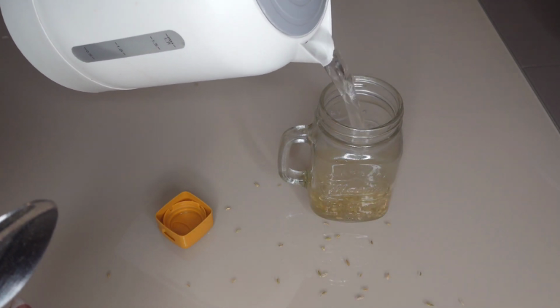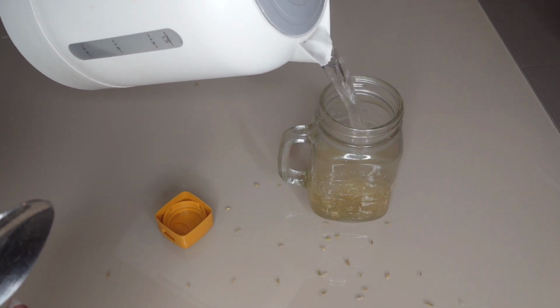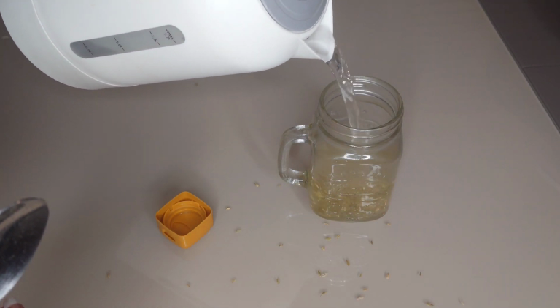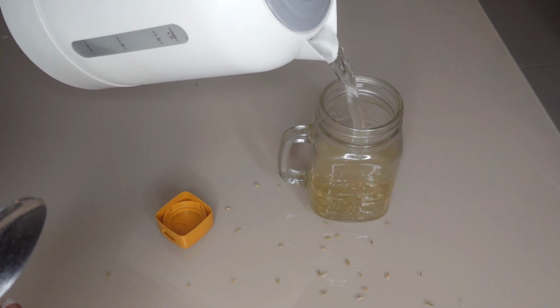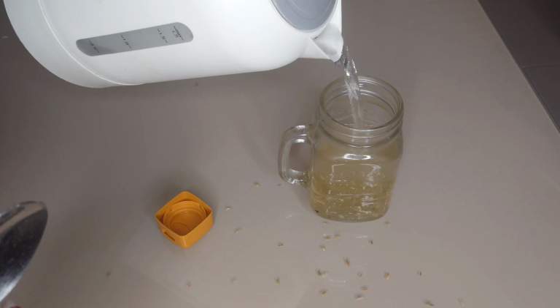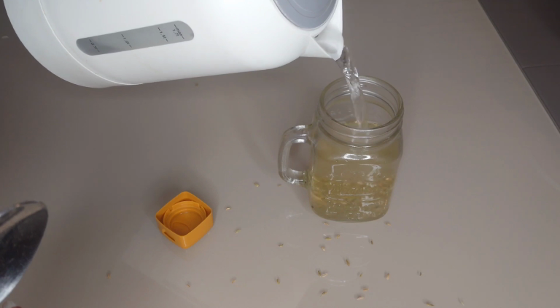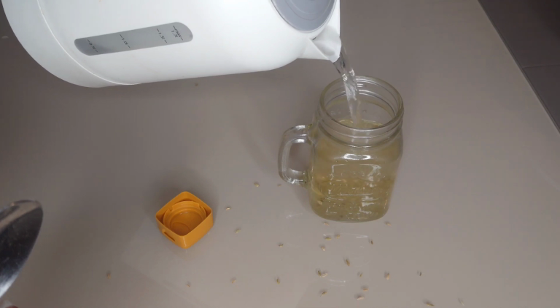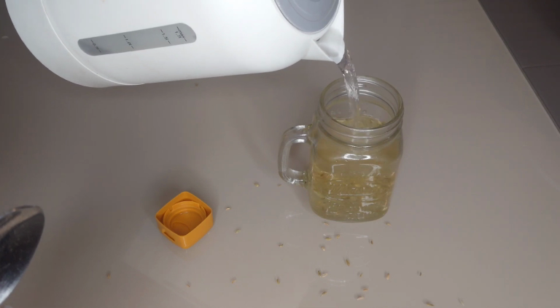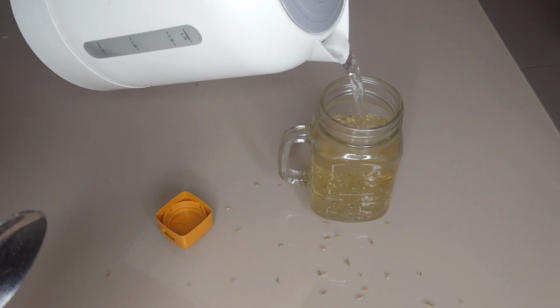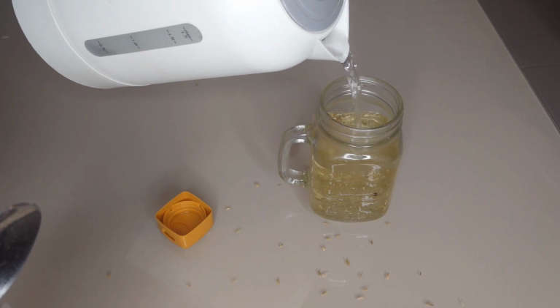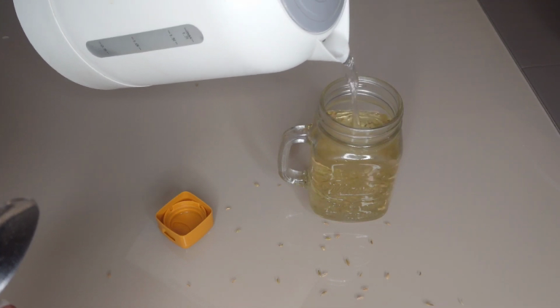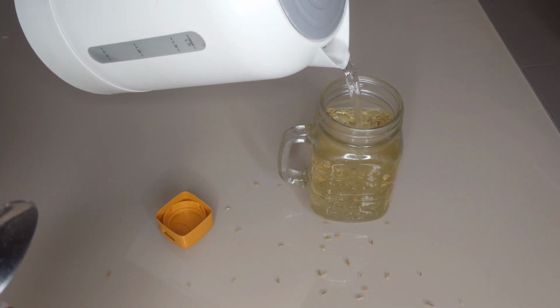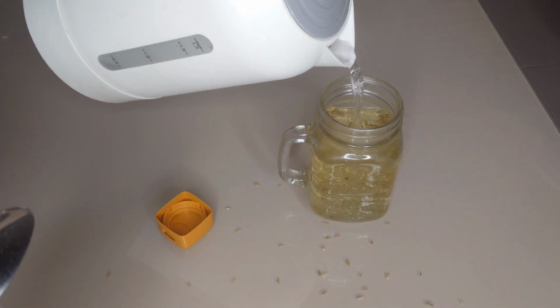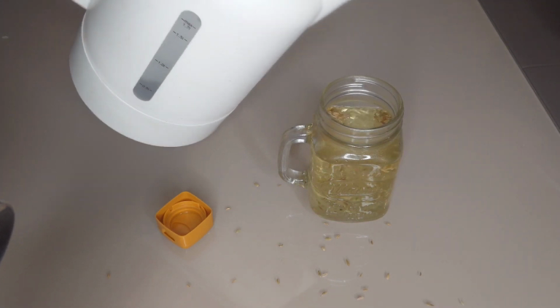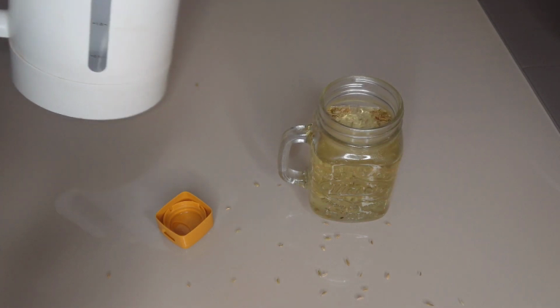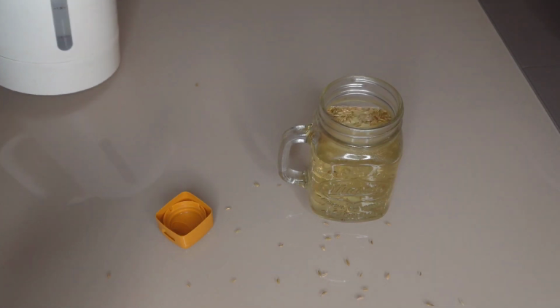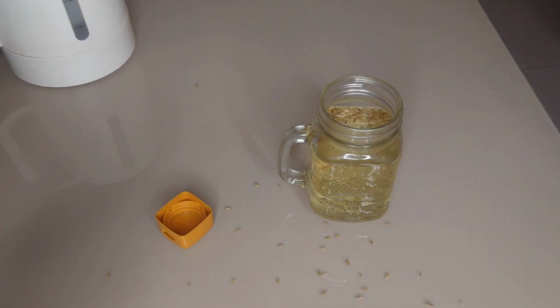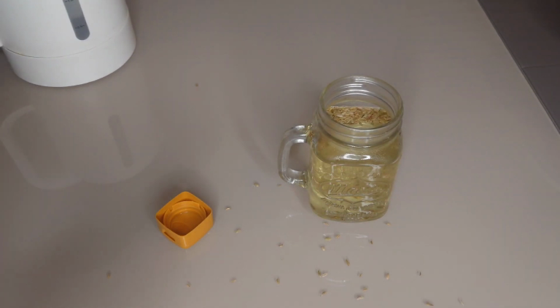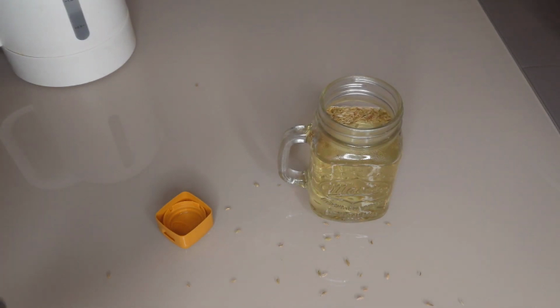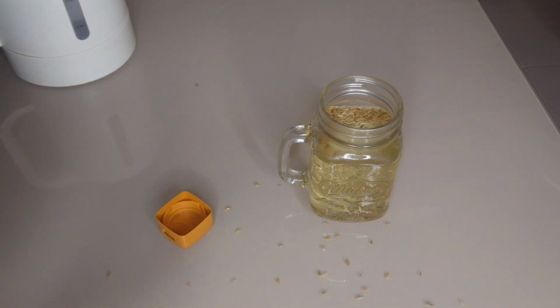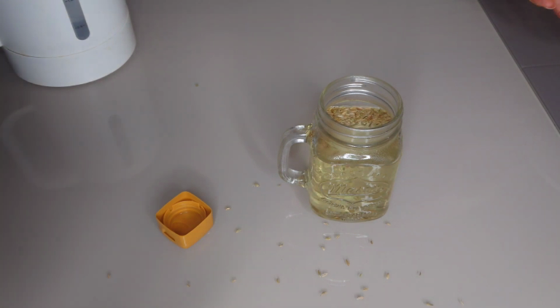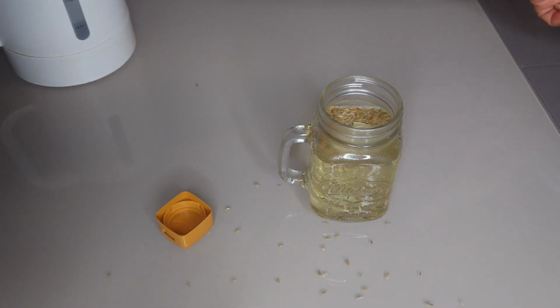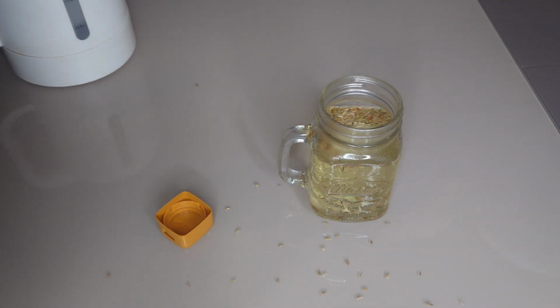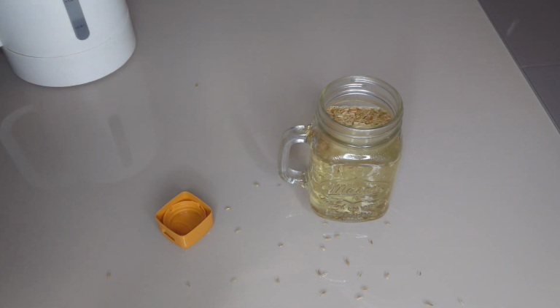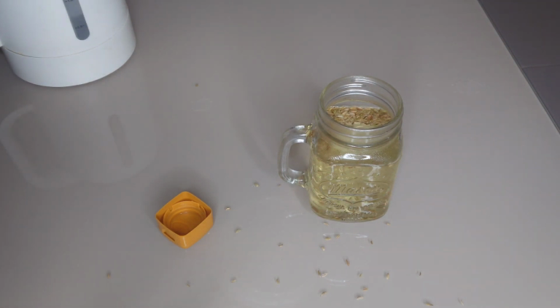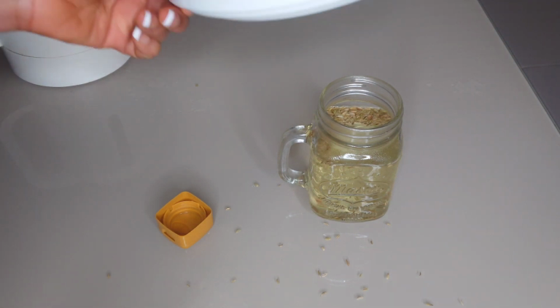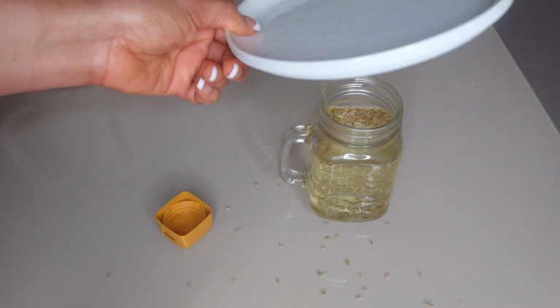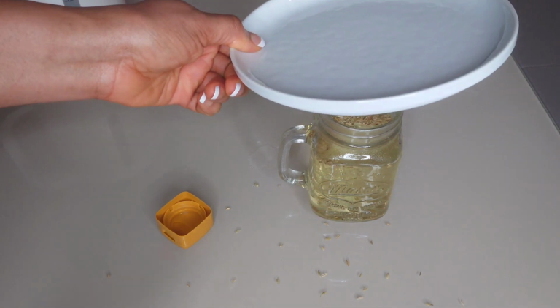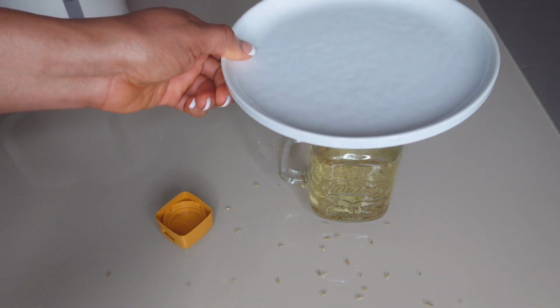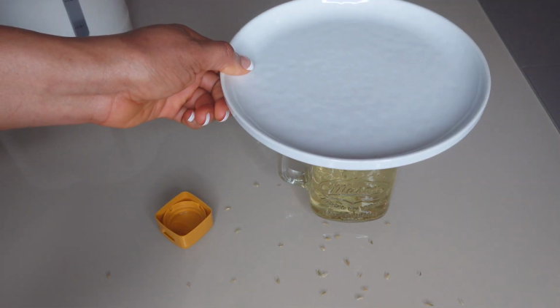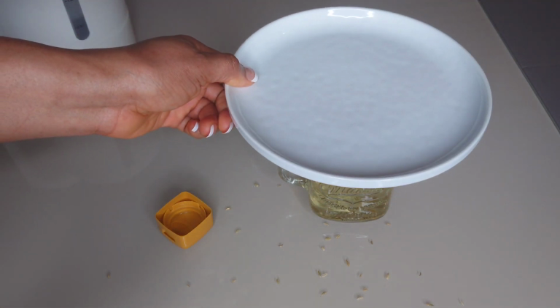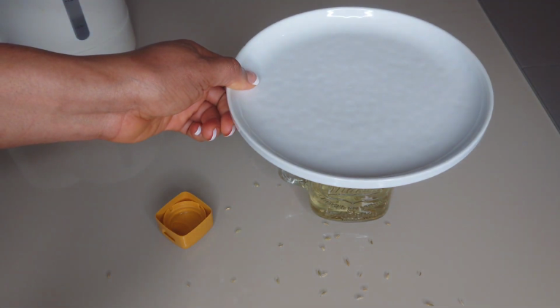You can also use cold water and allow it to infuse overnight. So when I'm done adding the hot water, I will cover the cup and allow it to infuse.